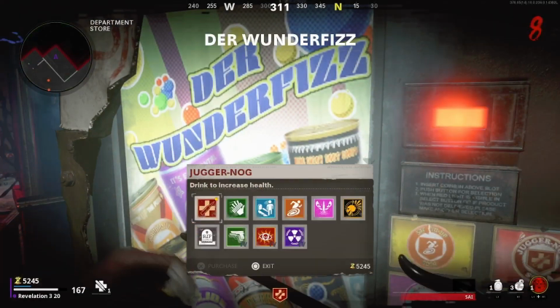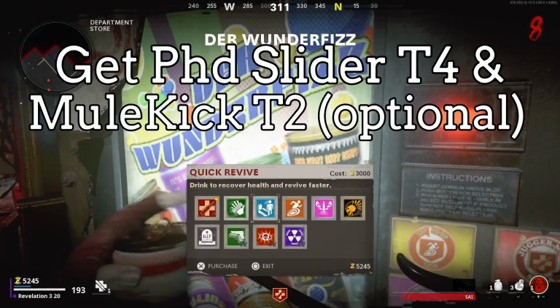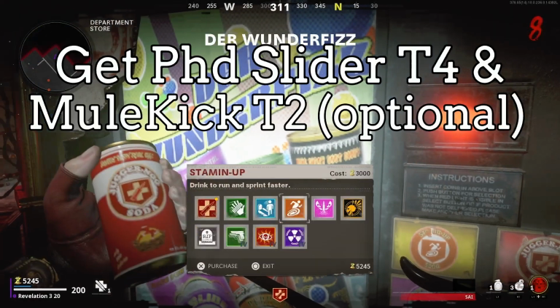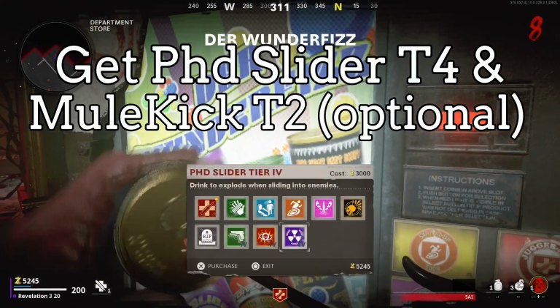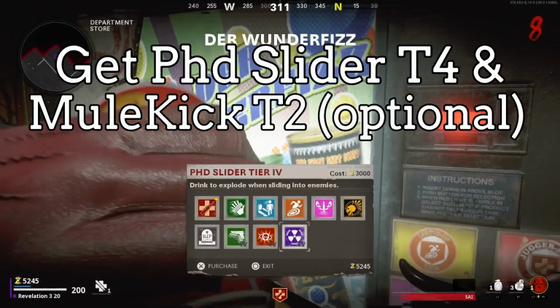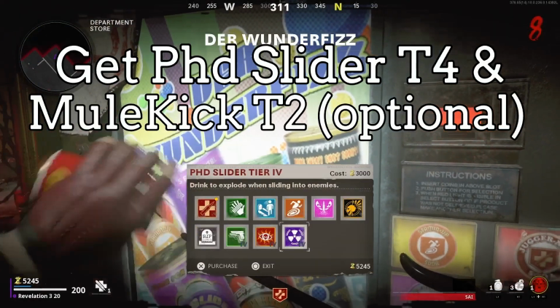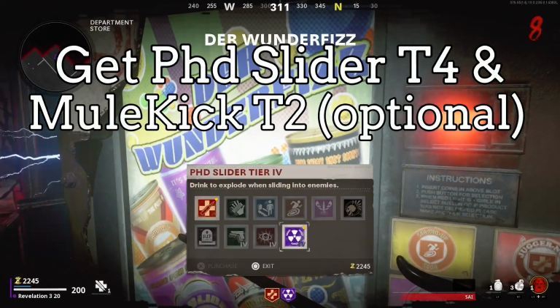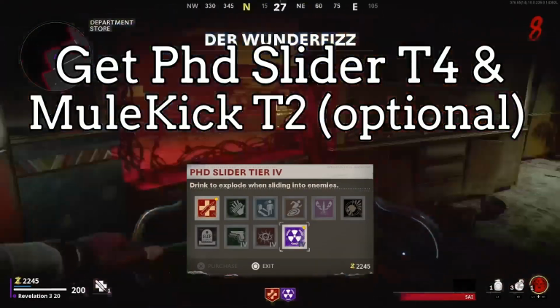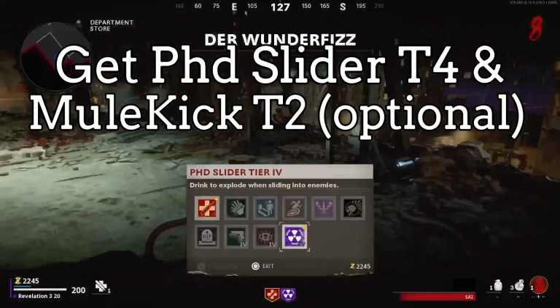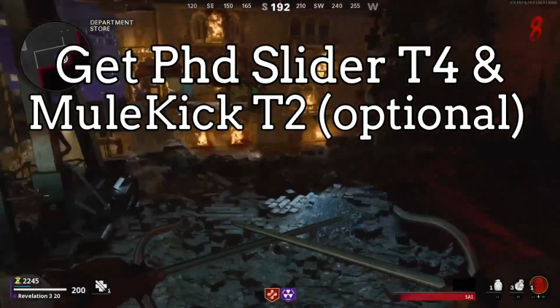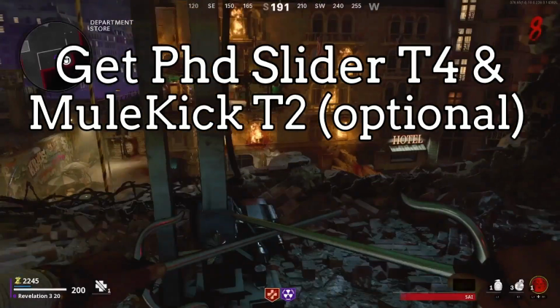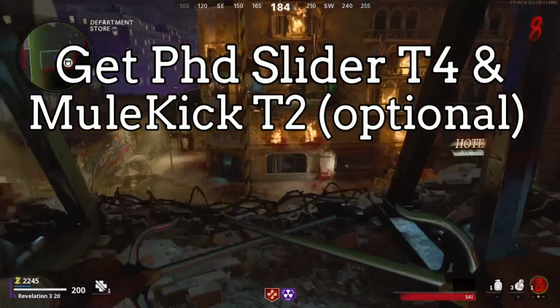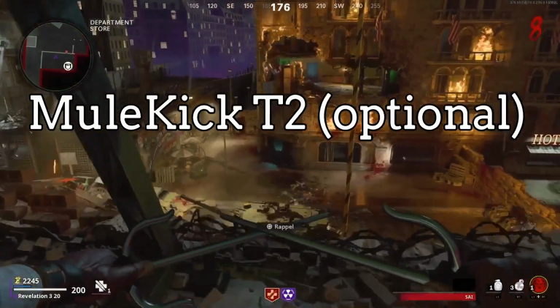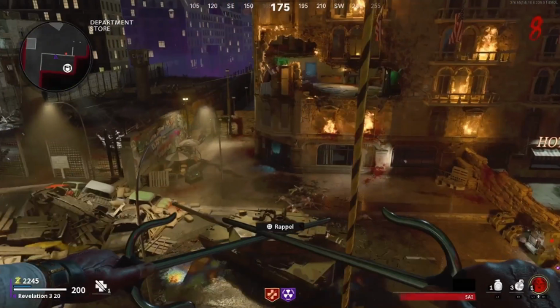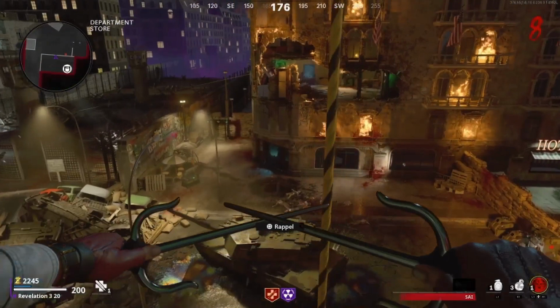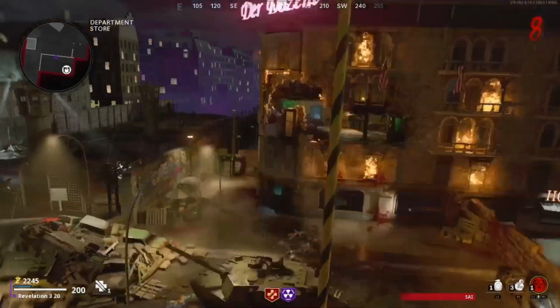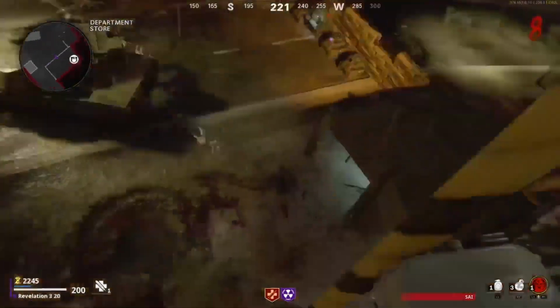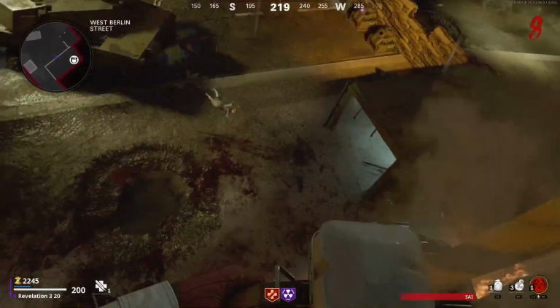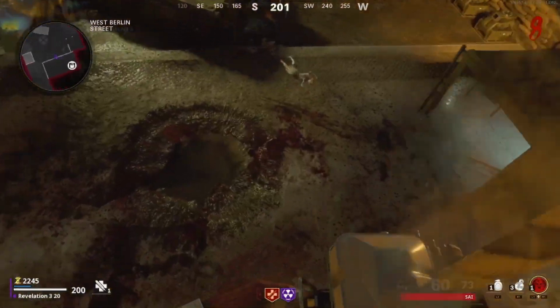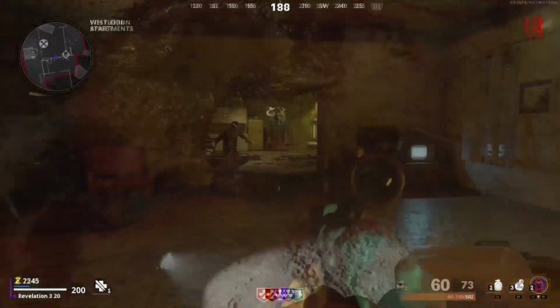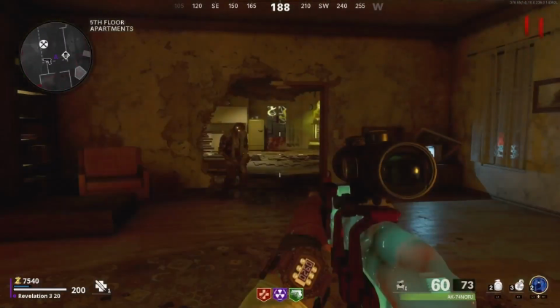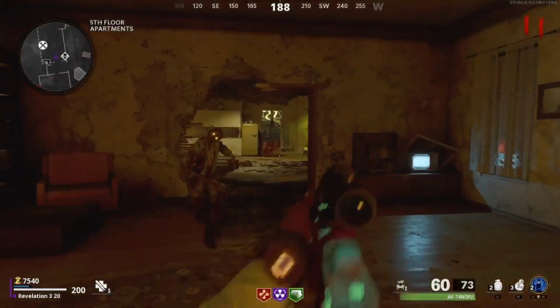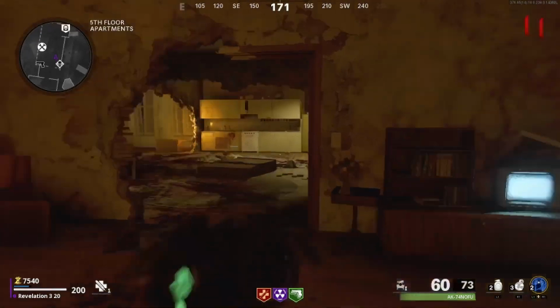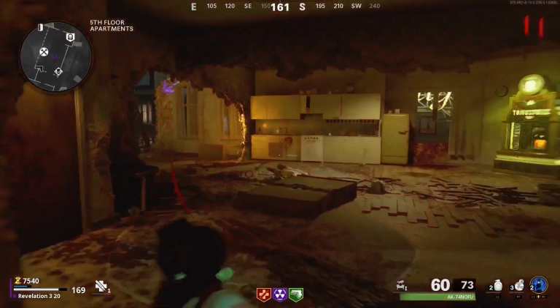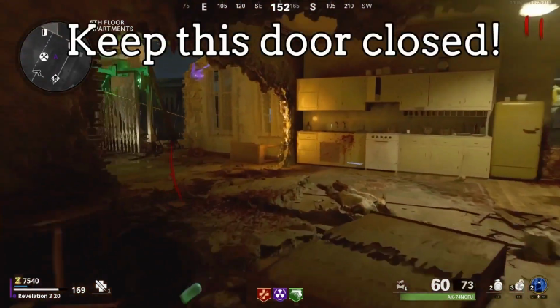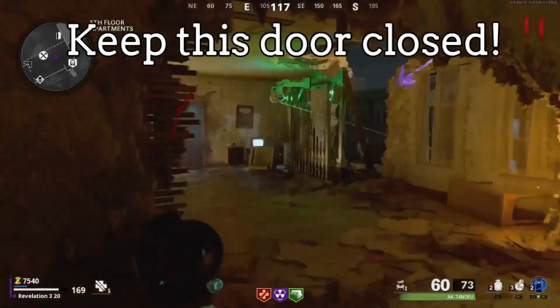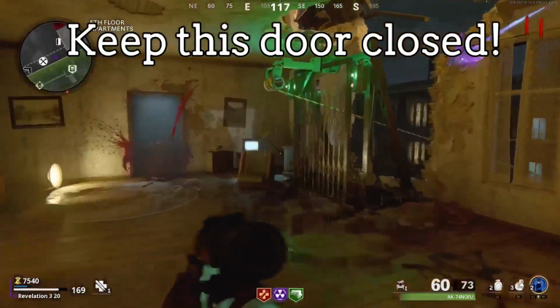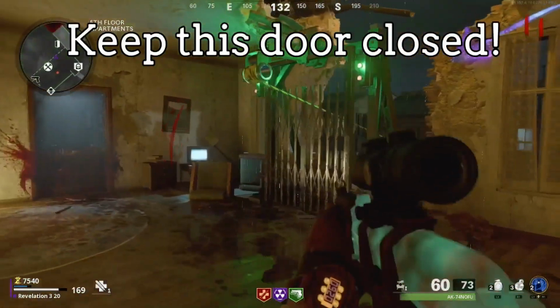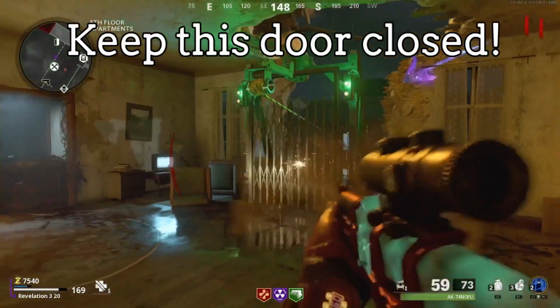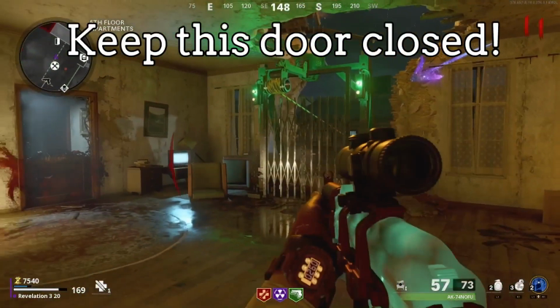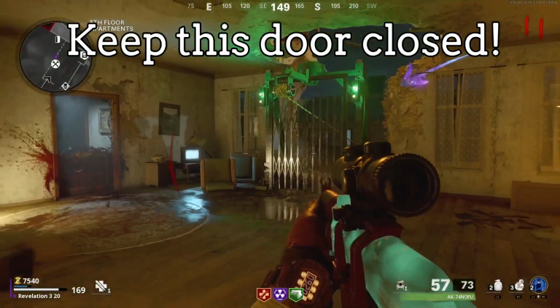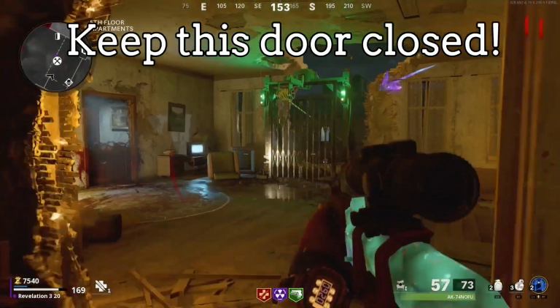To start this glitch you're going to need PHD Slider Tier 4, and Mule Kick Tier 2 is optional. Make sure that you keep this door closed.